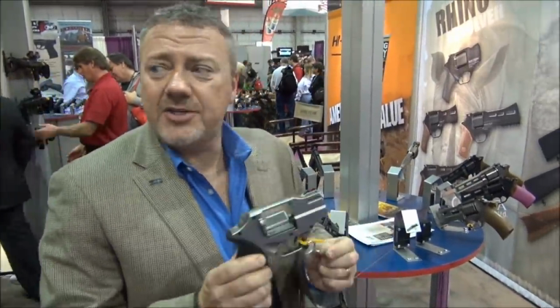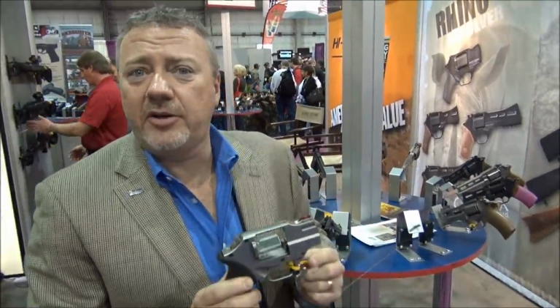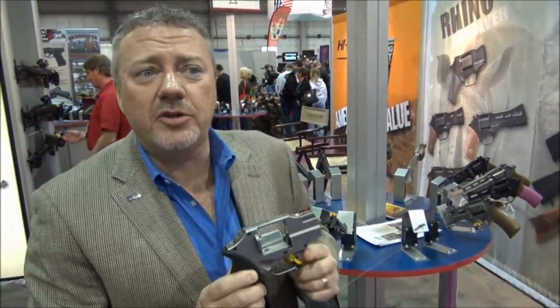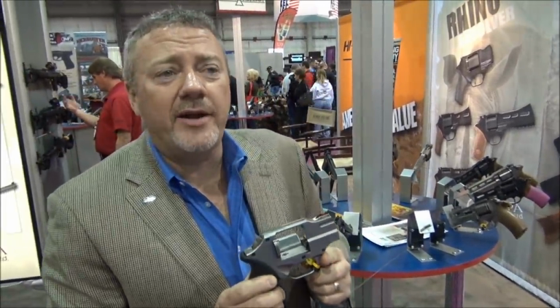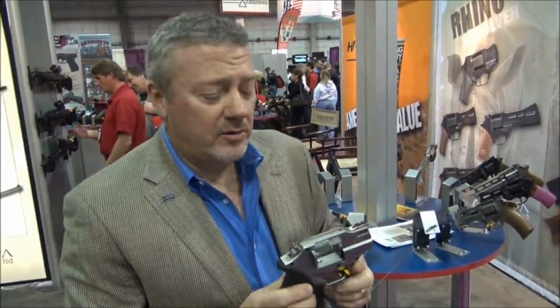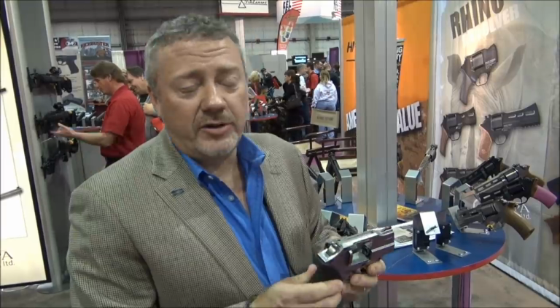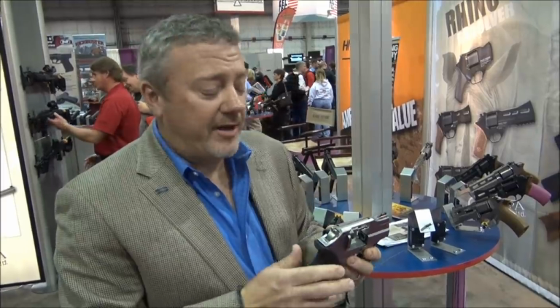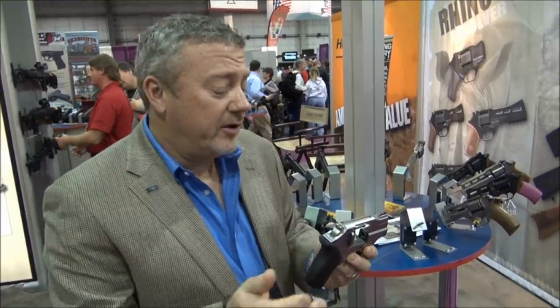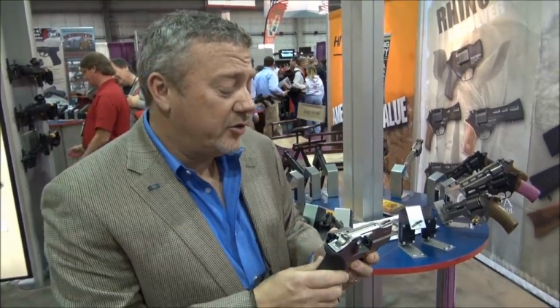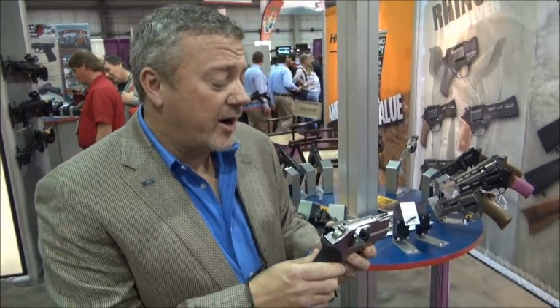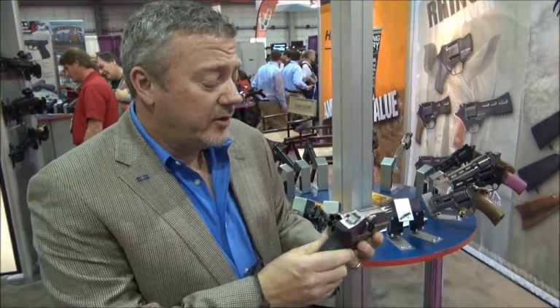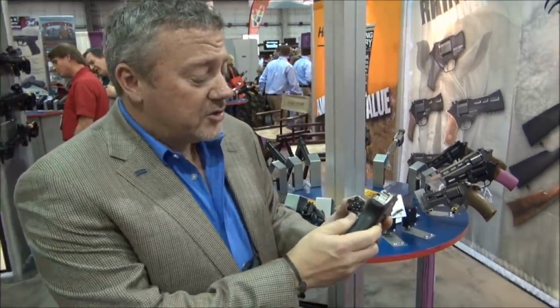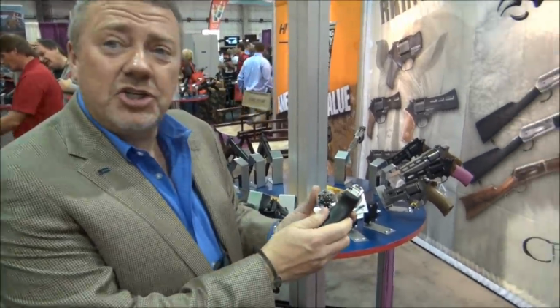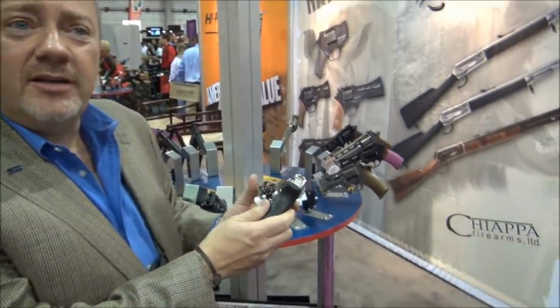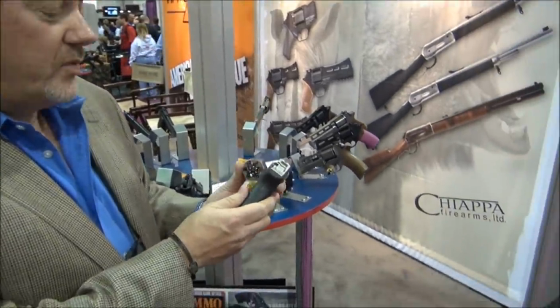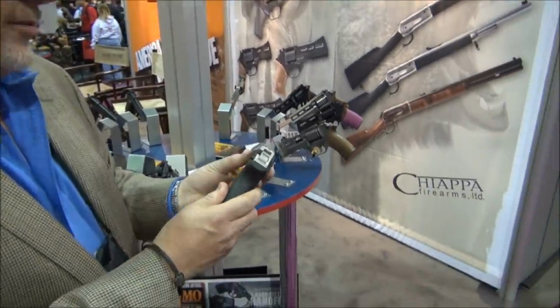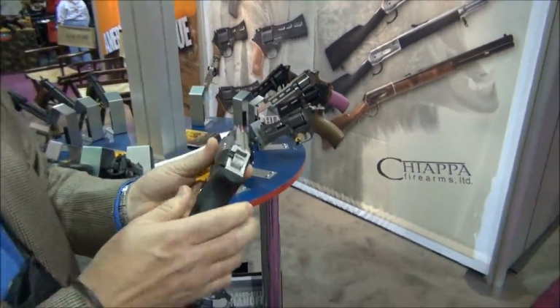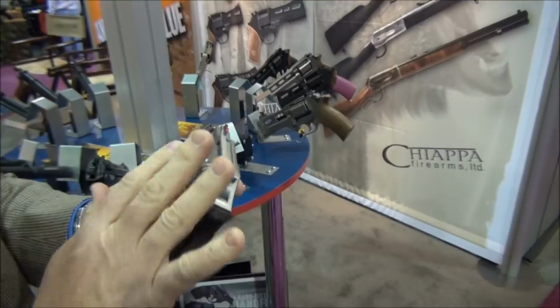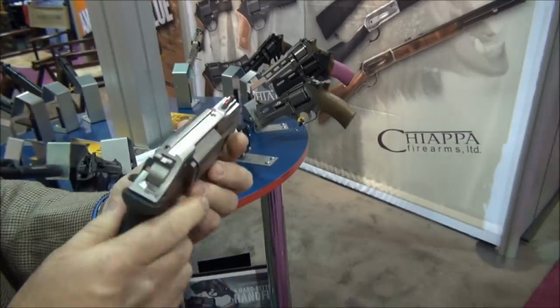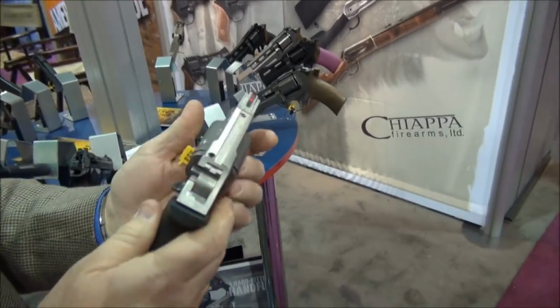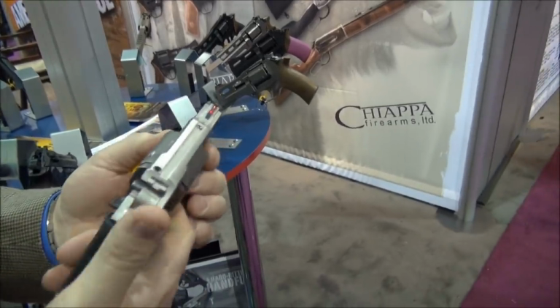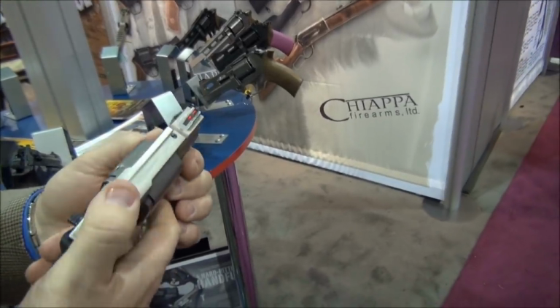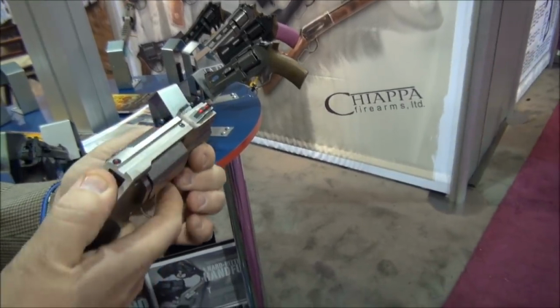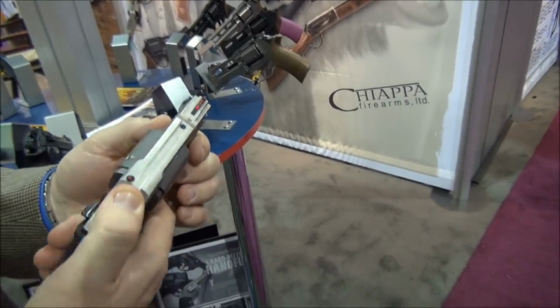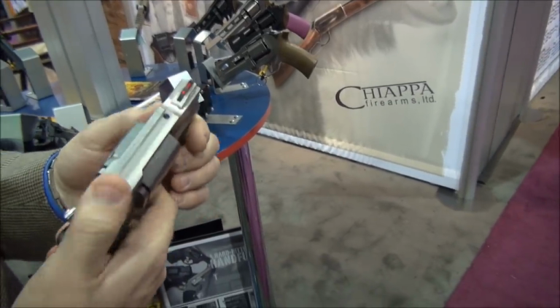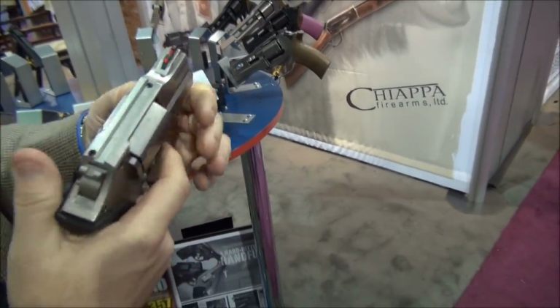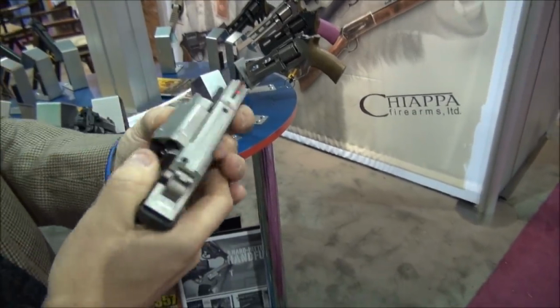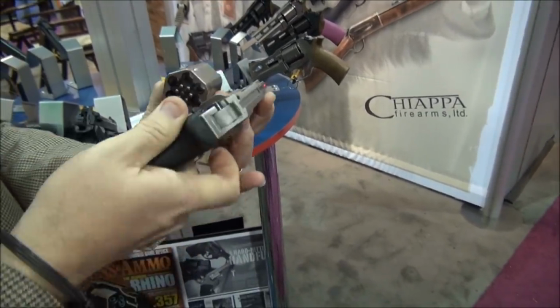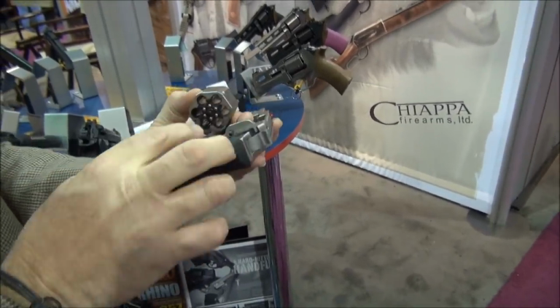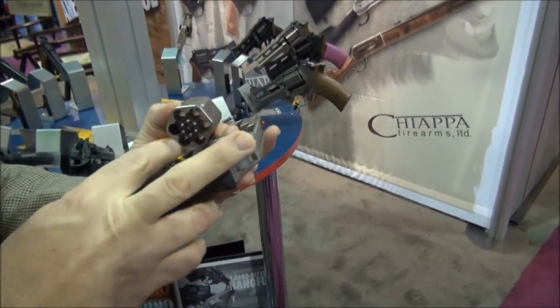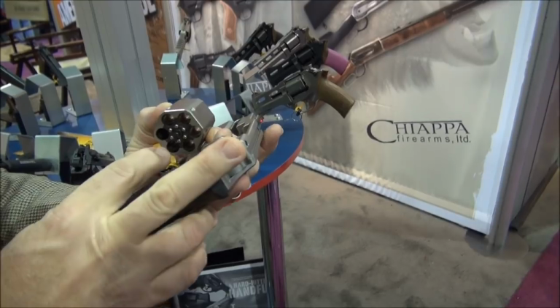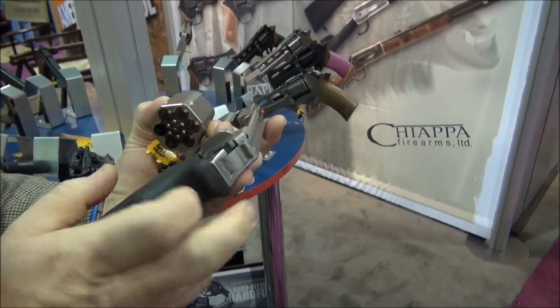Last year — or a year and a half ago — they introduced the Rhino. It's a six-shot flat-sided cylinder gun. It's a very unique gun because it fires out of the bottom, the six o'clock cylinder.